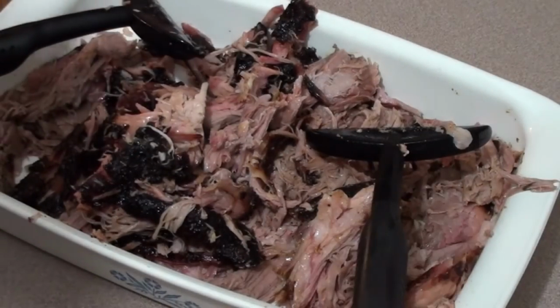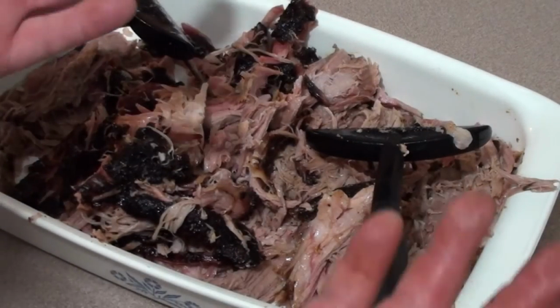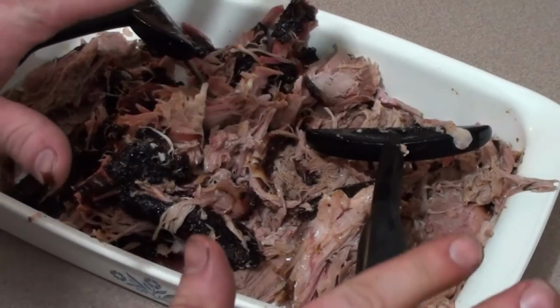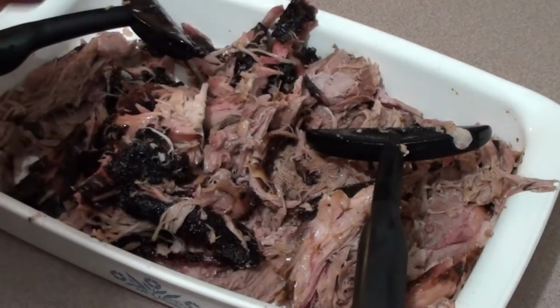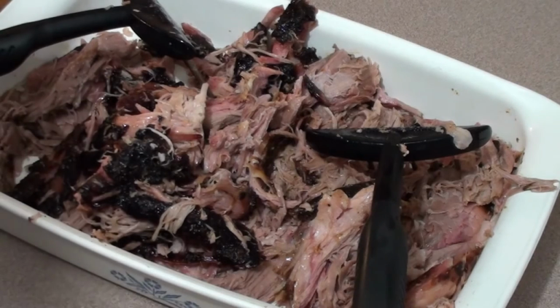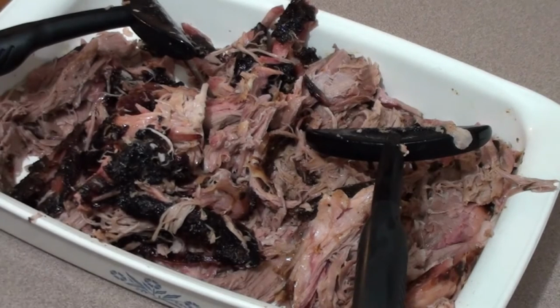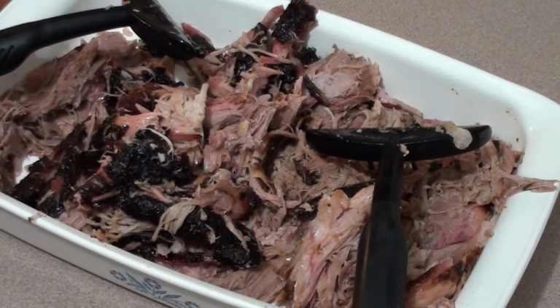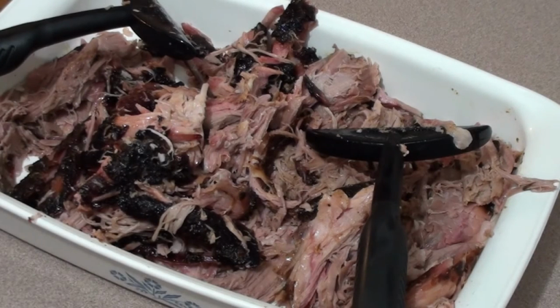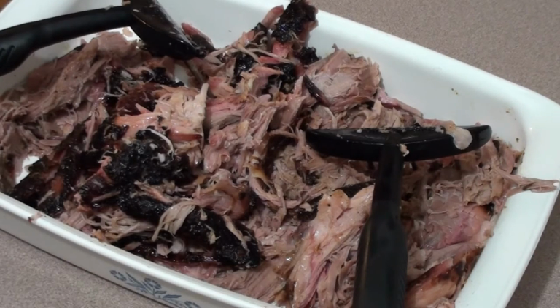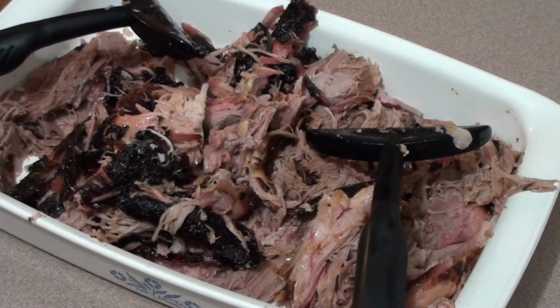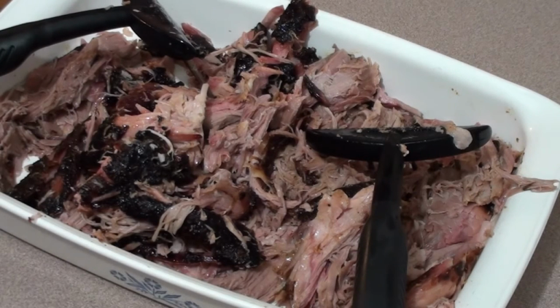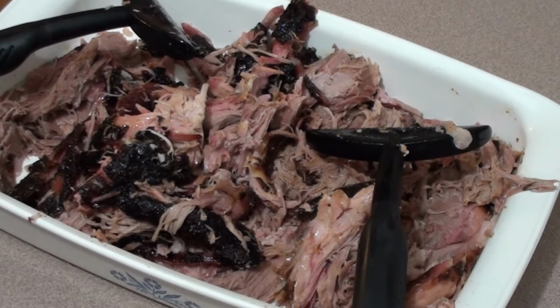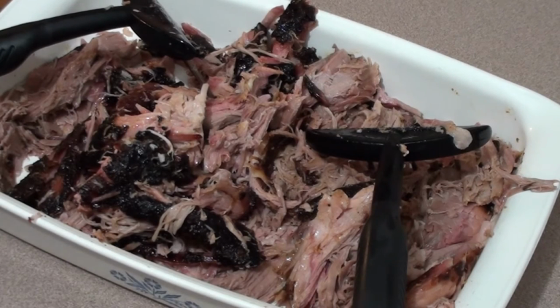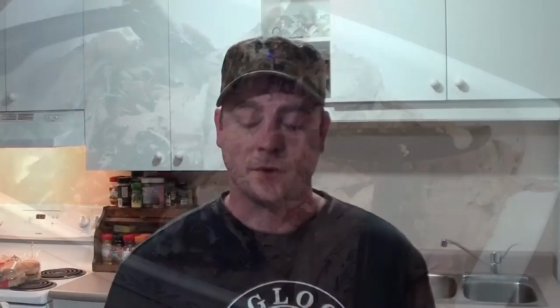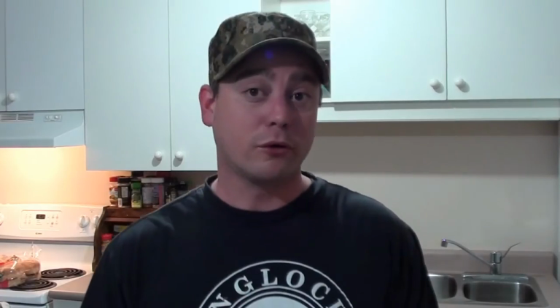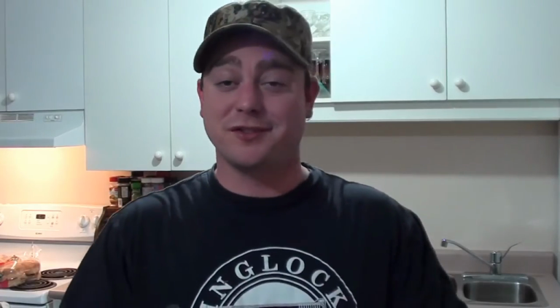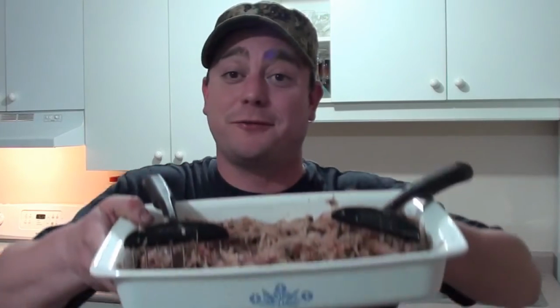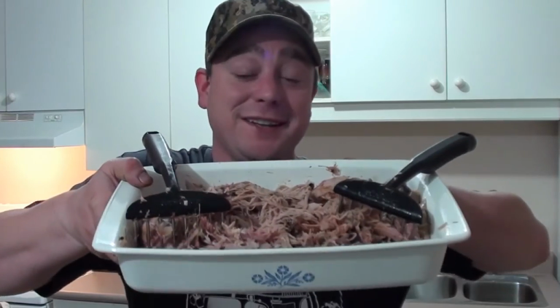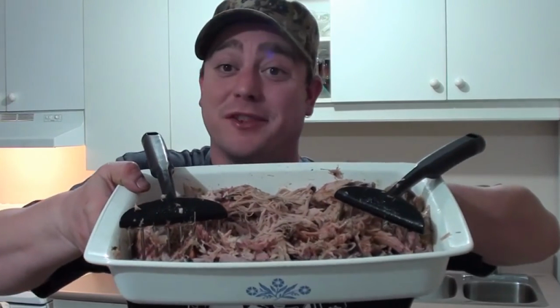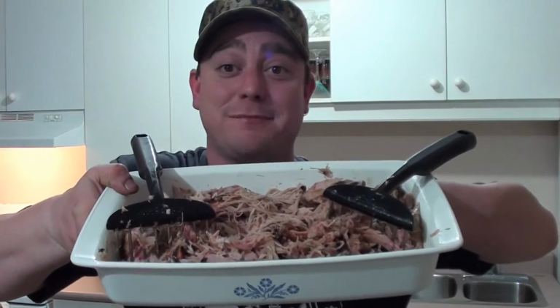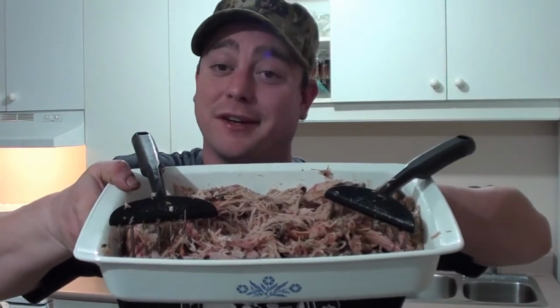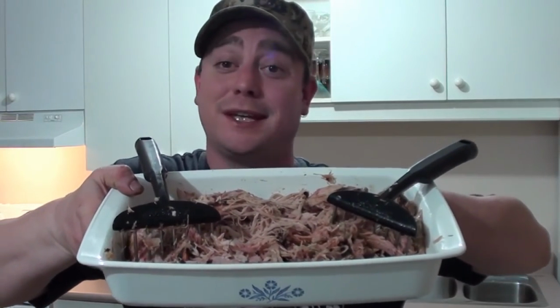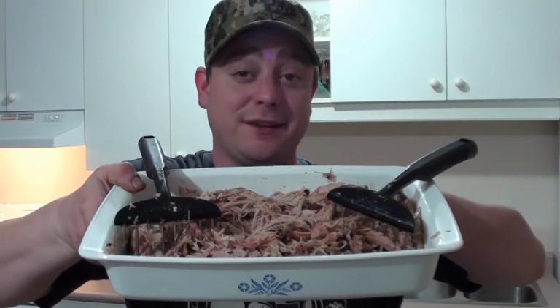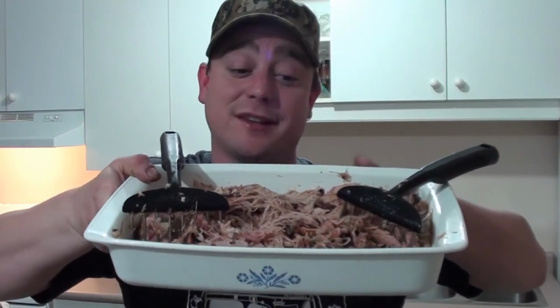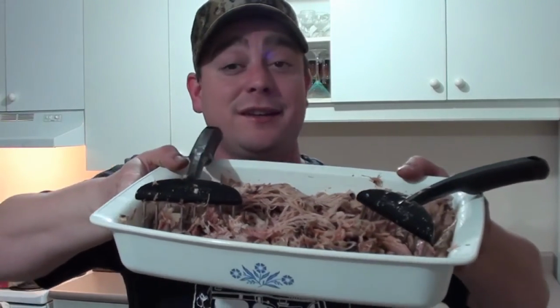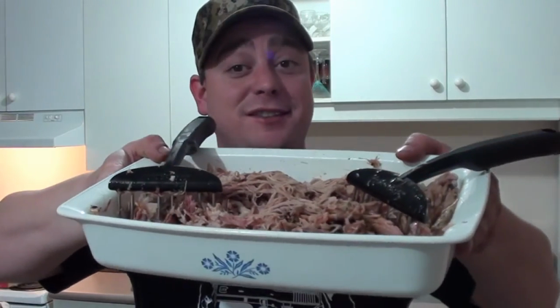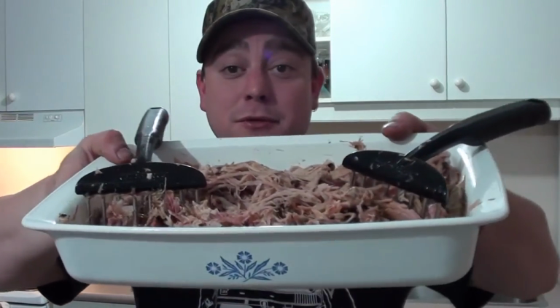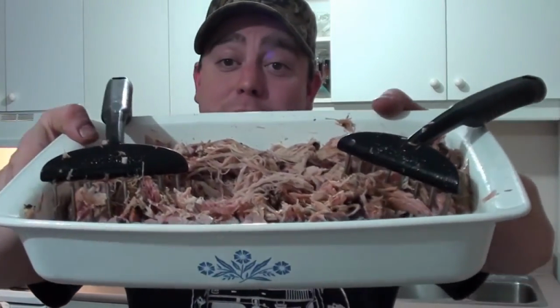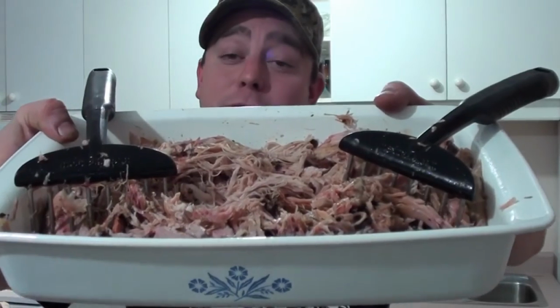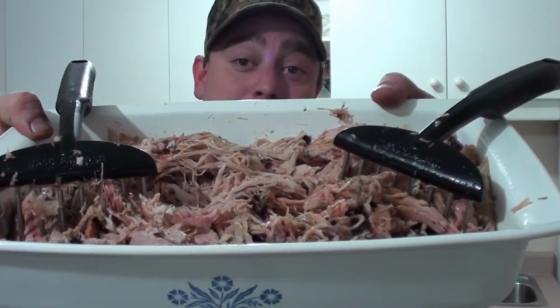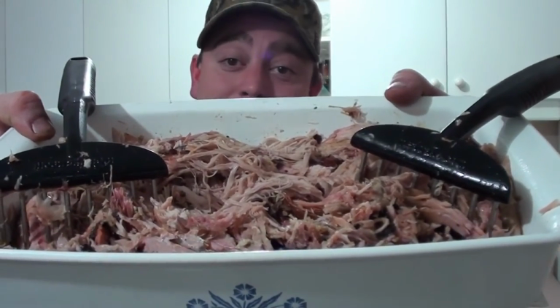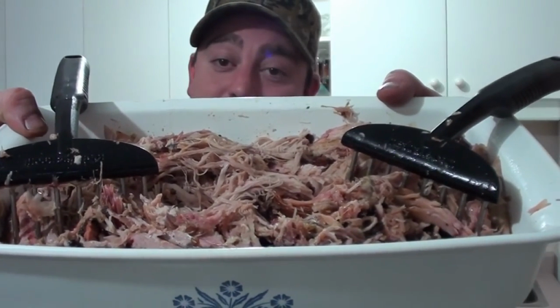All done — hands are nice and clean. Once you're done, you can throw these right in the dishwasher. Pork shredded in just a few seconds with a set of meat rakes. Keep your hands nice and clean — it's easy to do barbecue food for you. Give it a try!